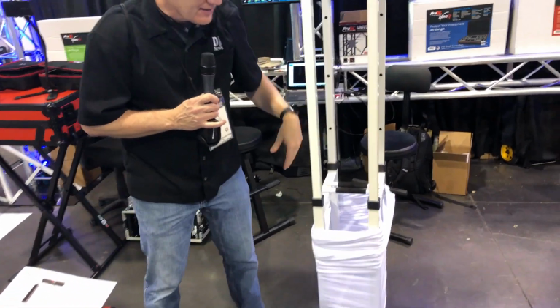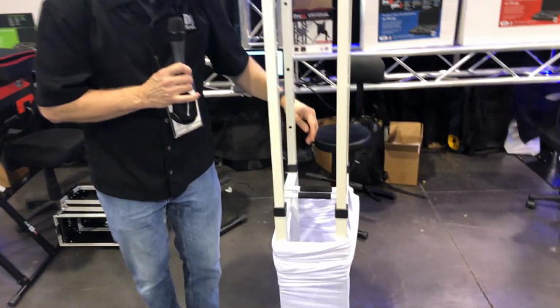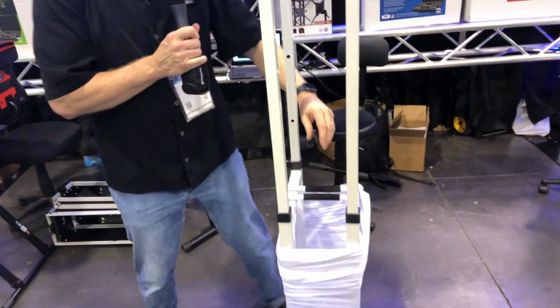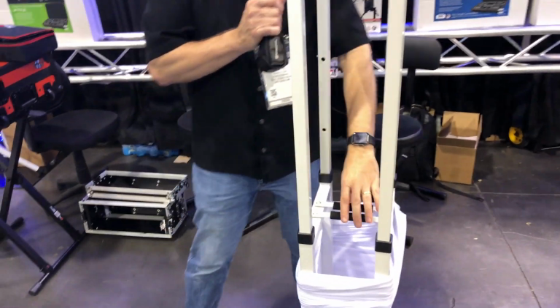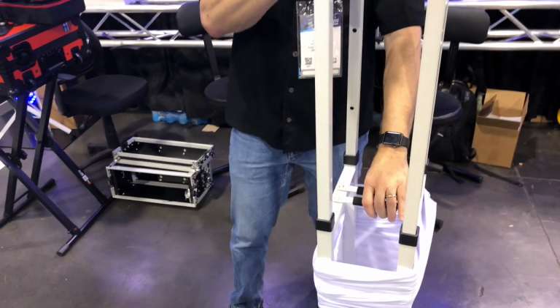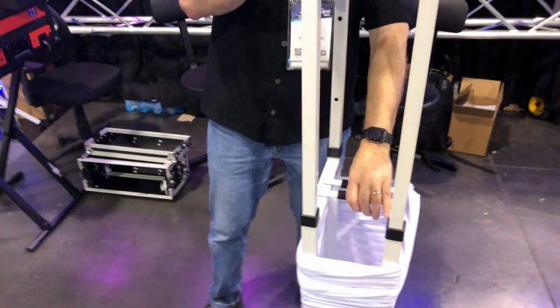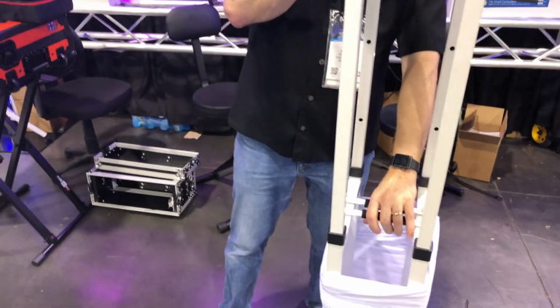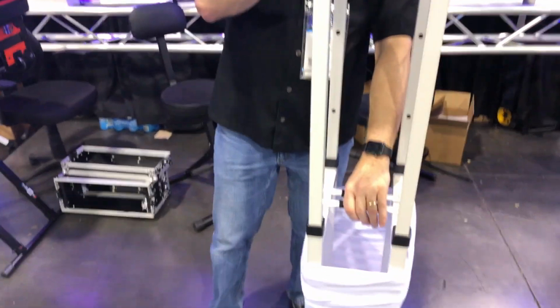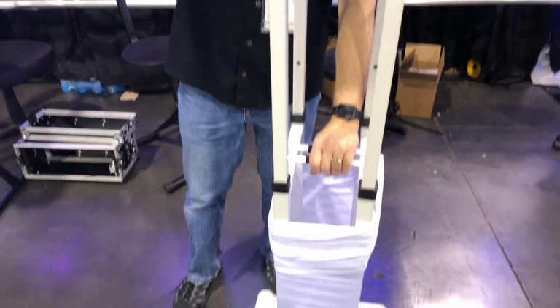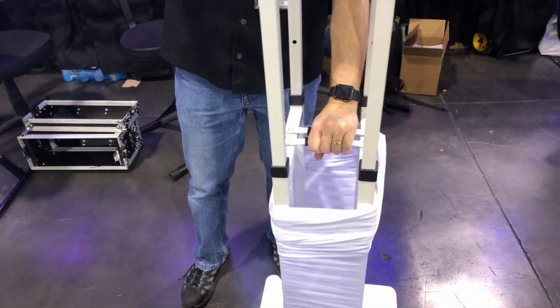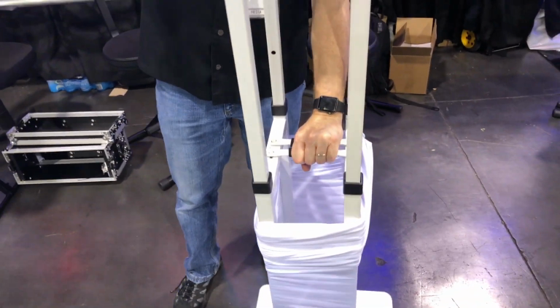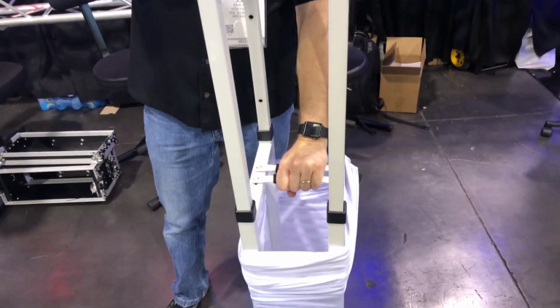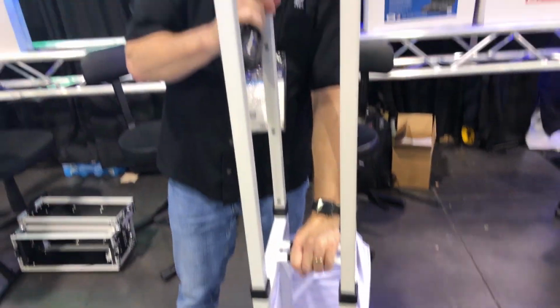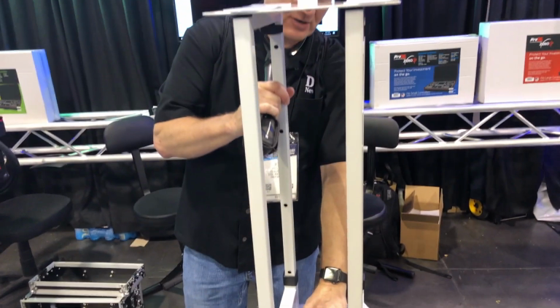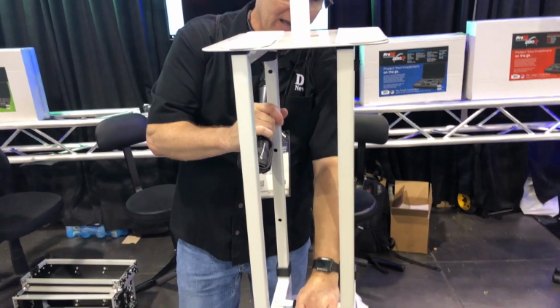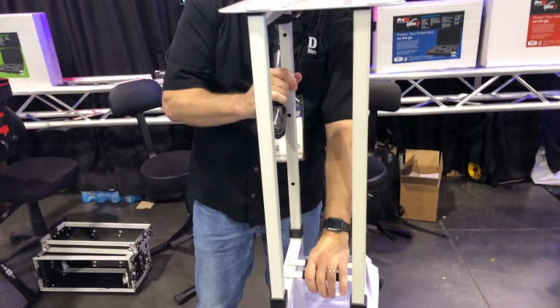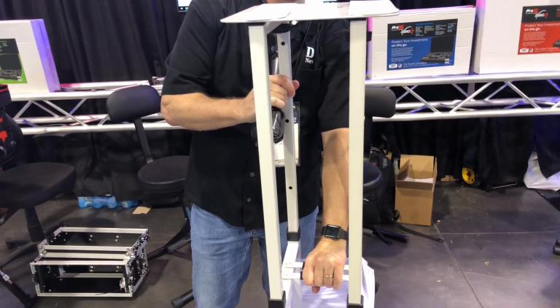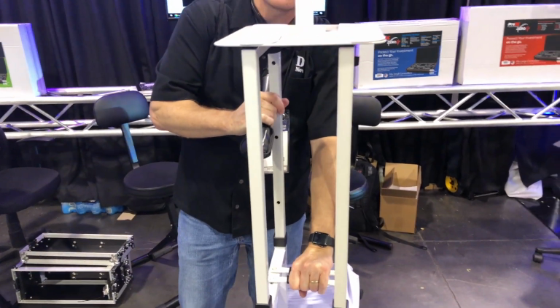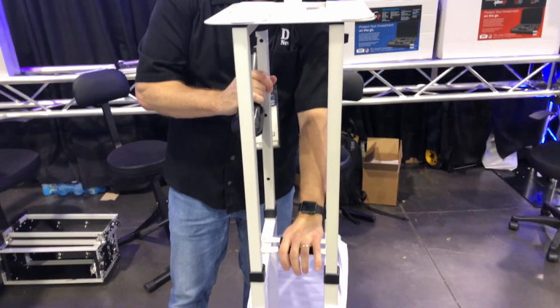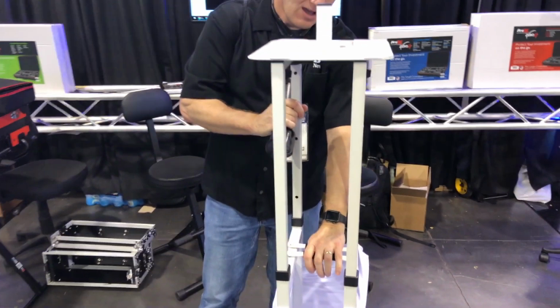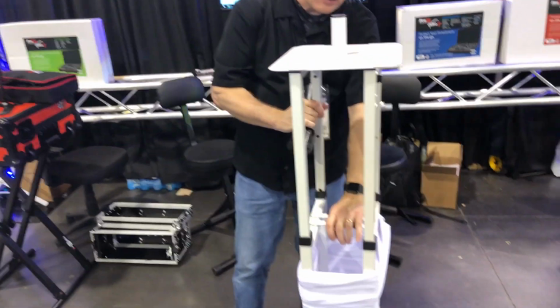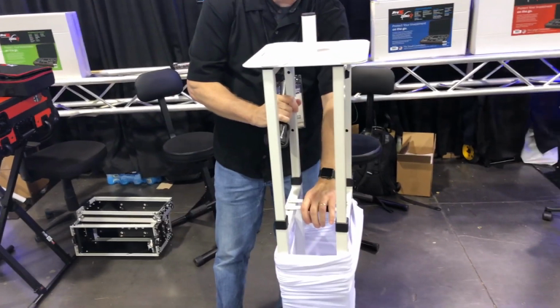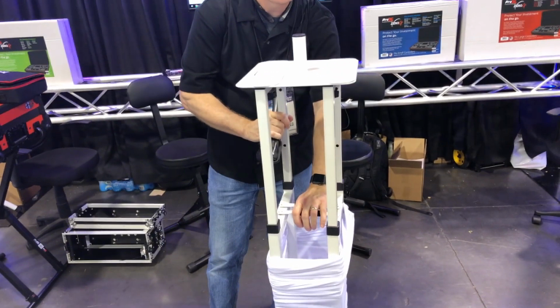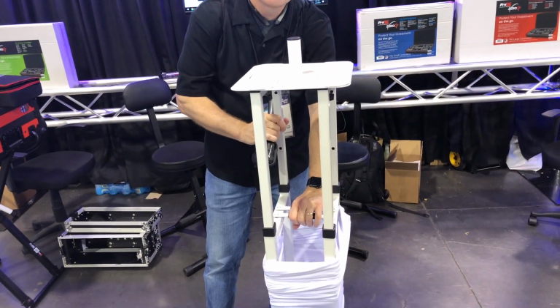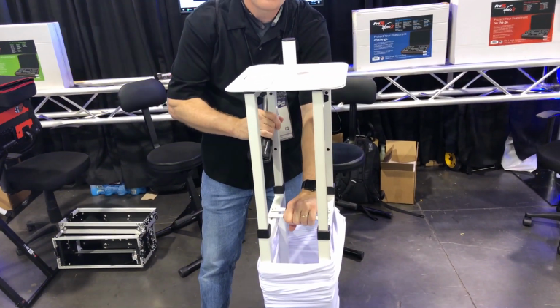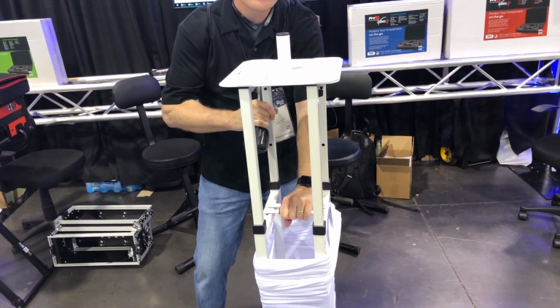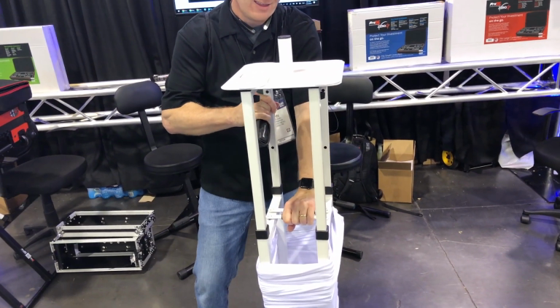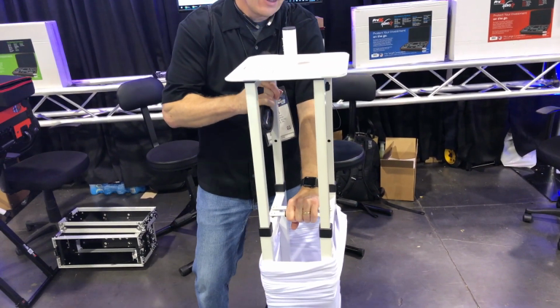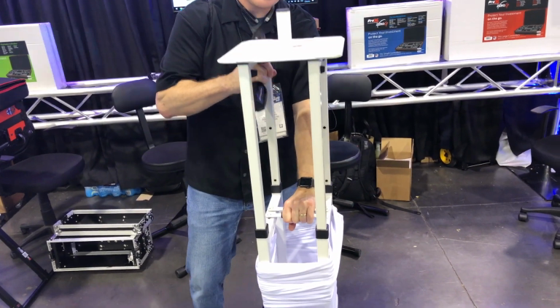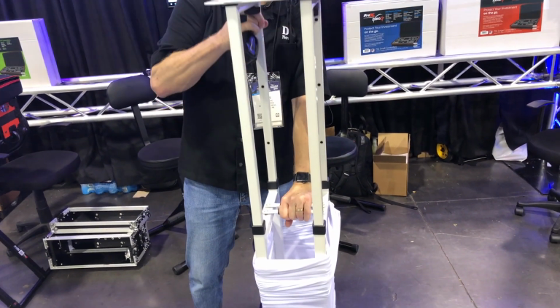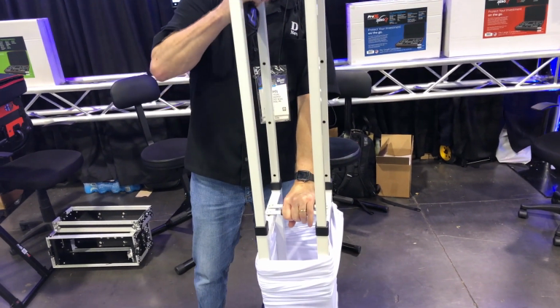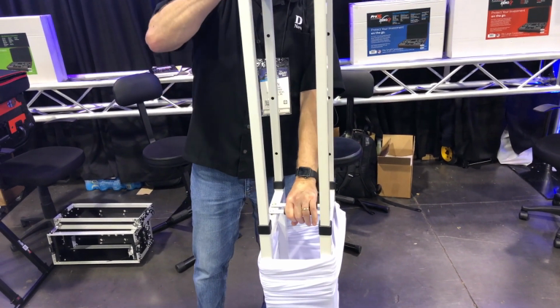This is adjustable. Watch how this goes — you just squeeze the little handle here and it will go down, and it has locking points. All handled by that little handle down there.